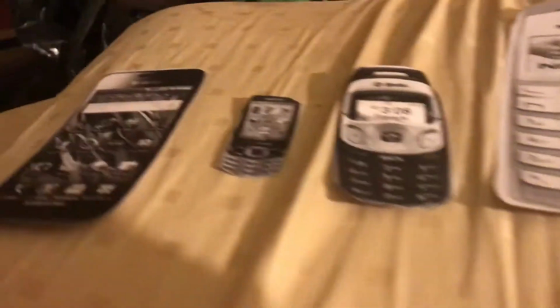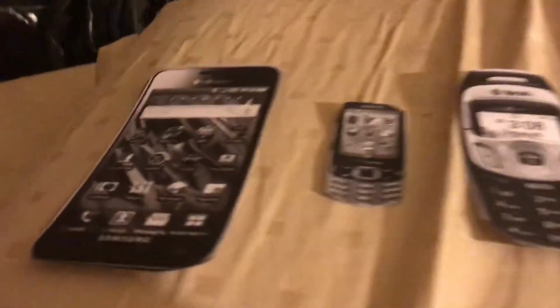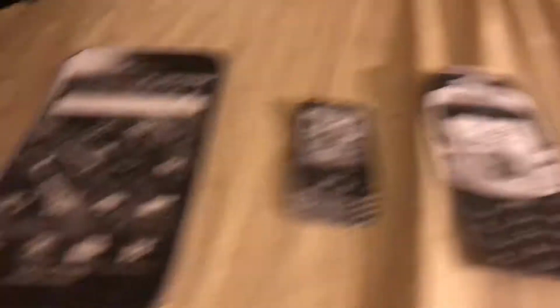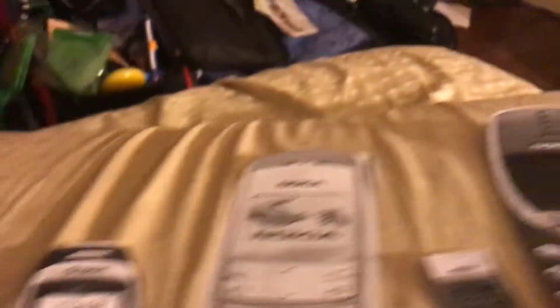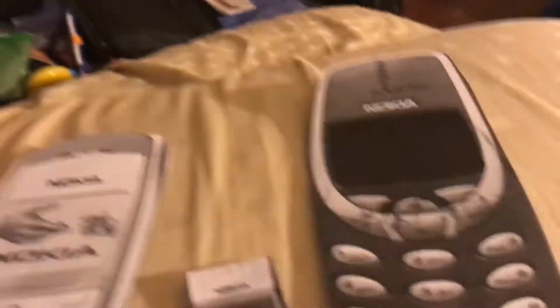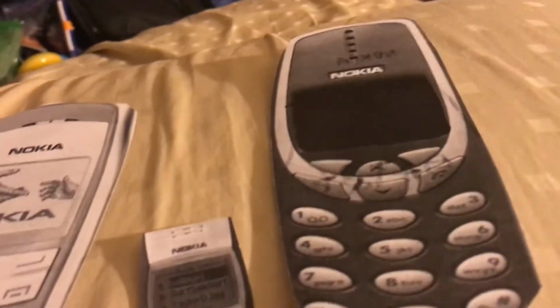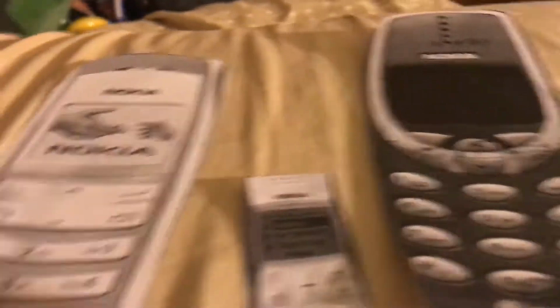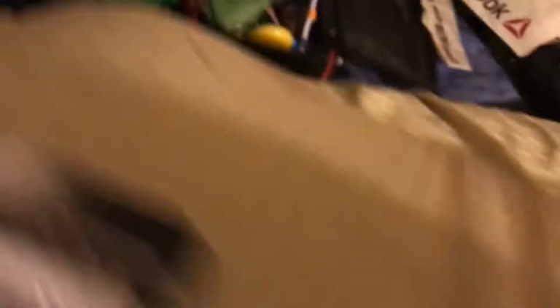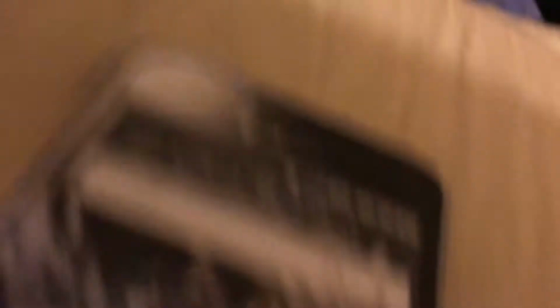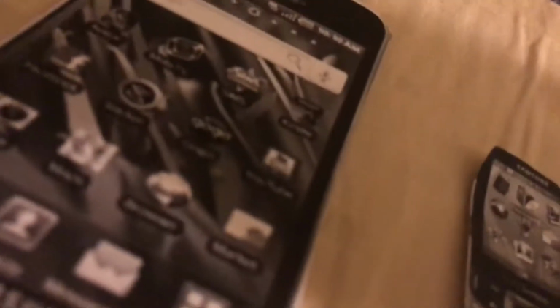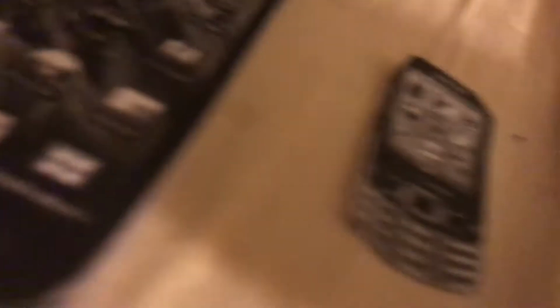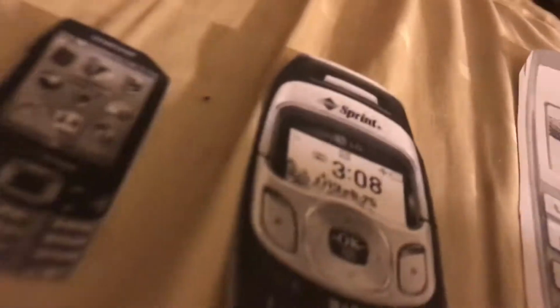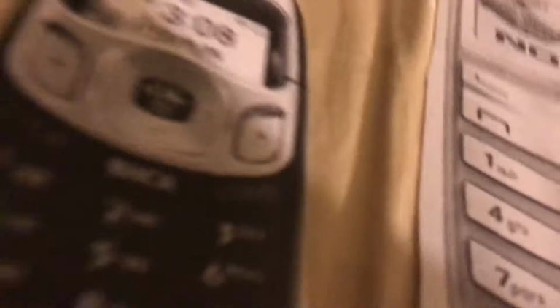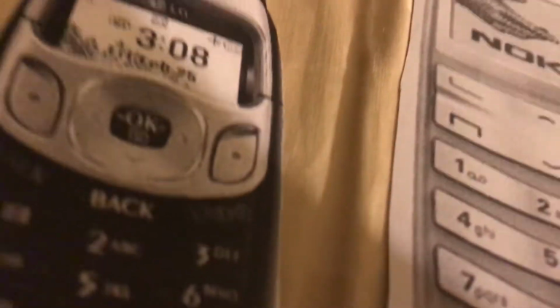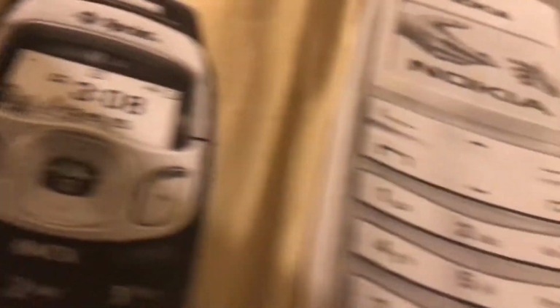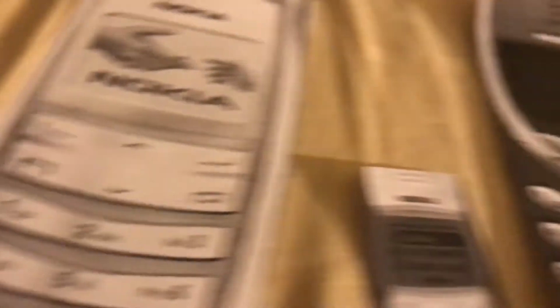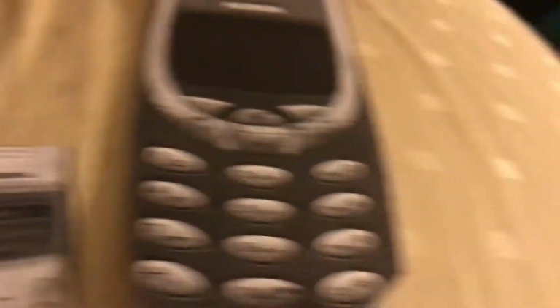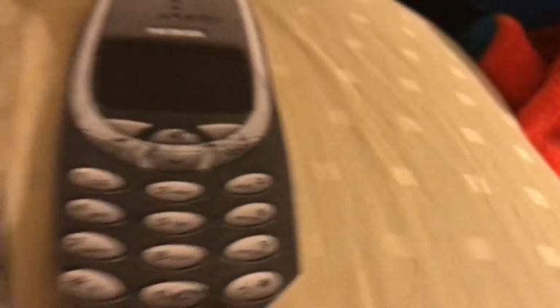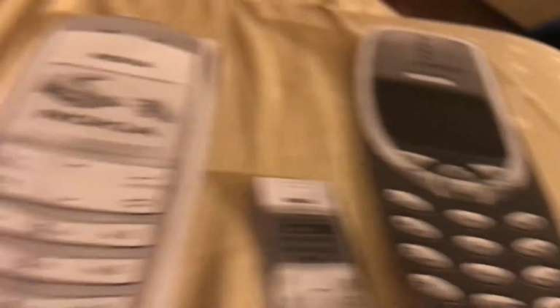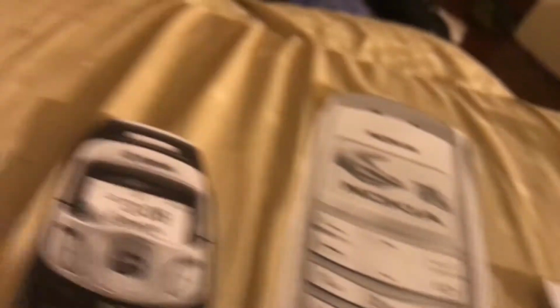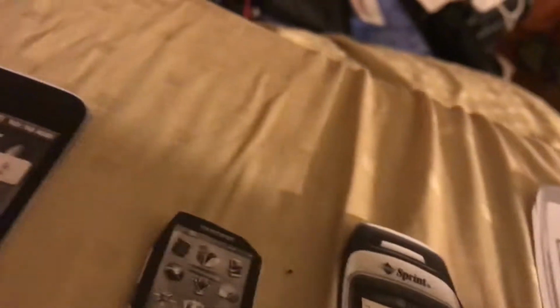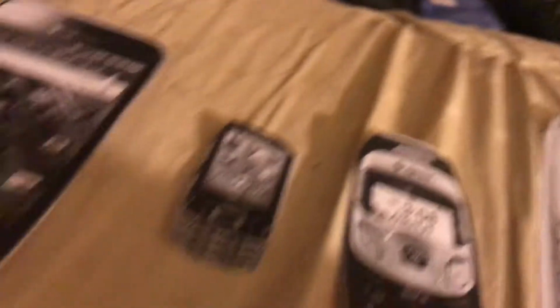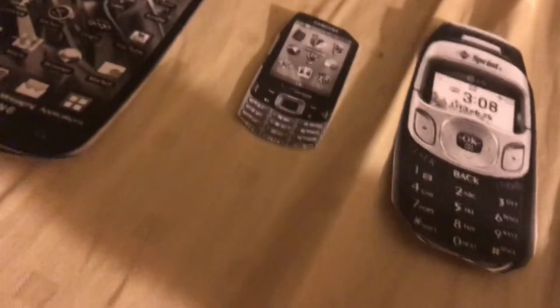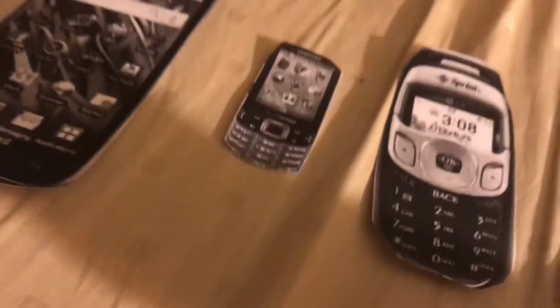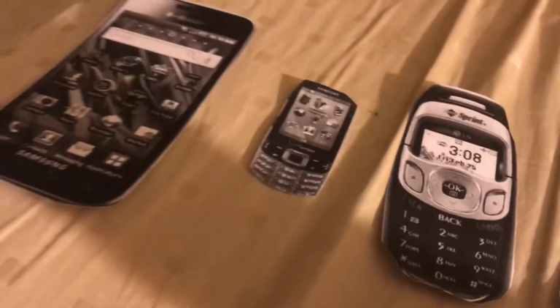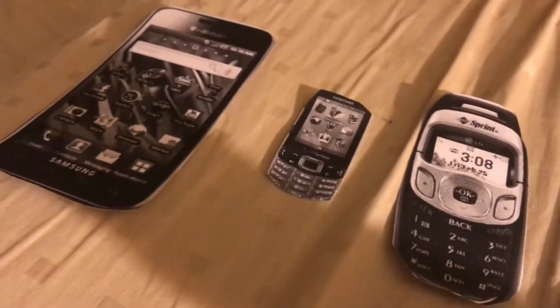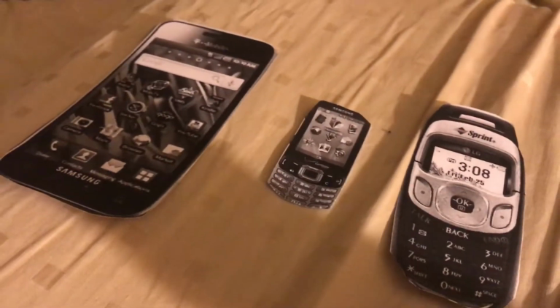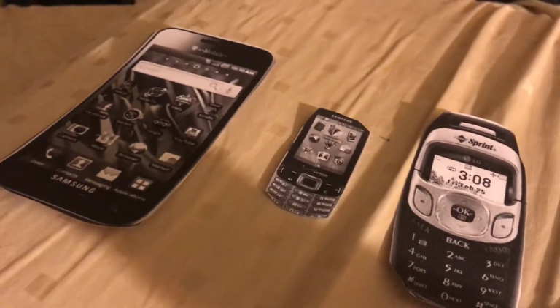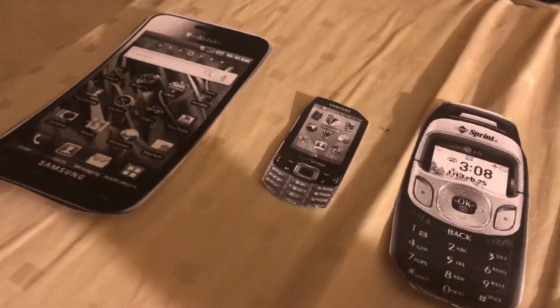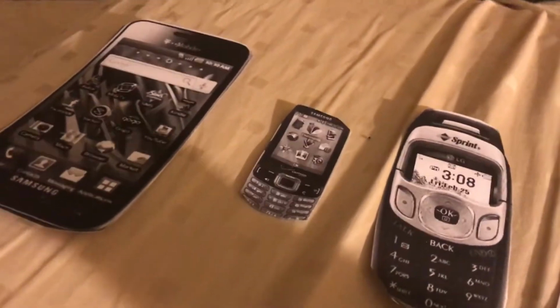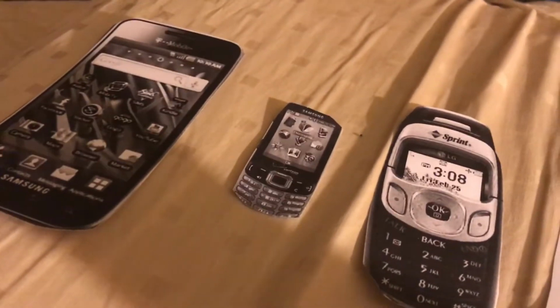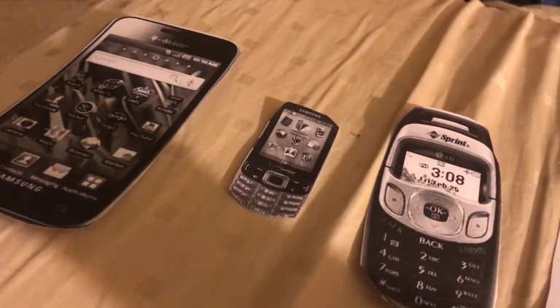Hi guys, today I'll show you my phone collection starting from the Samsung devices, LG, Nokia devices, and more. I'll have an update in part two.